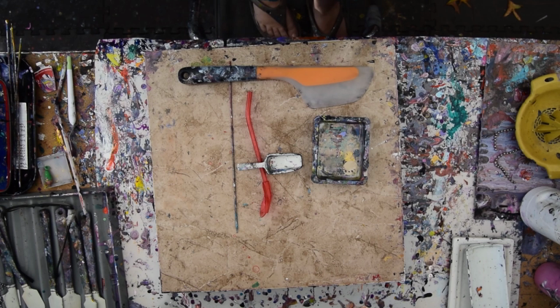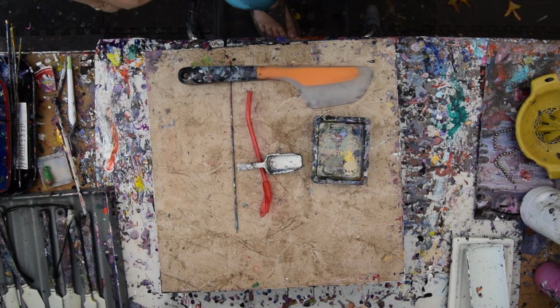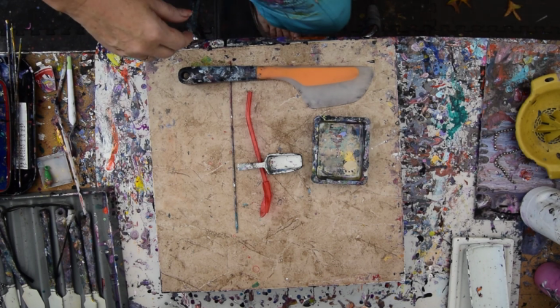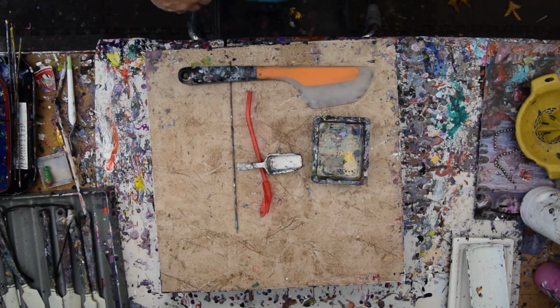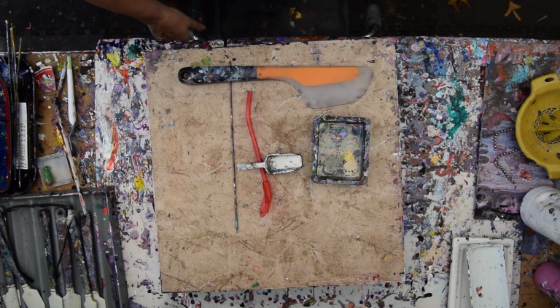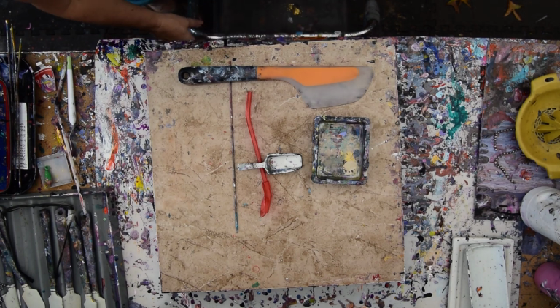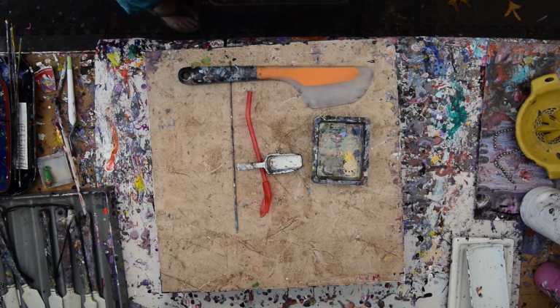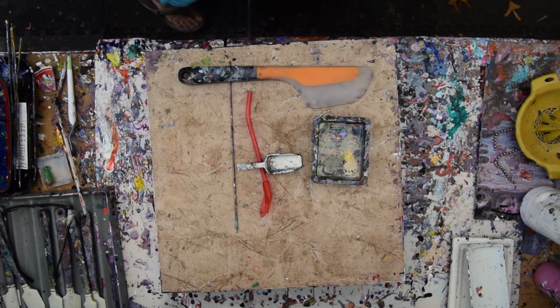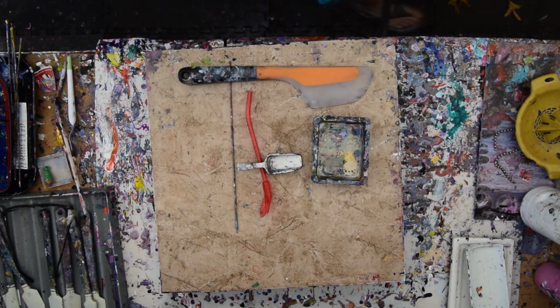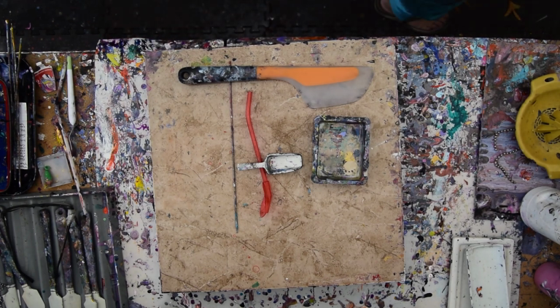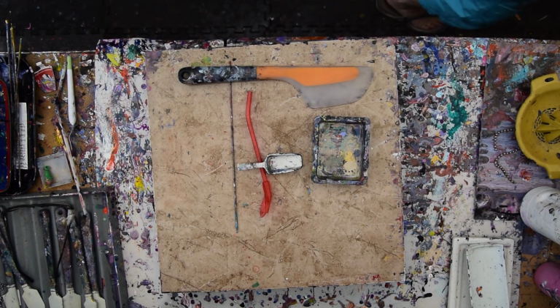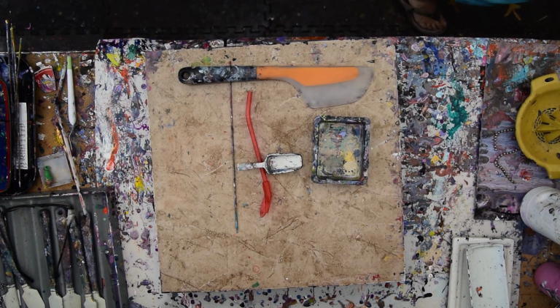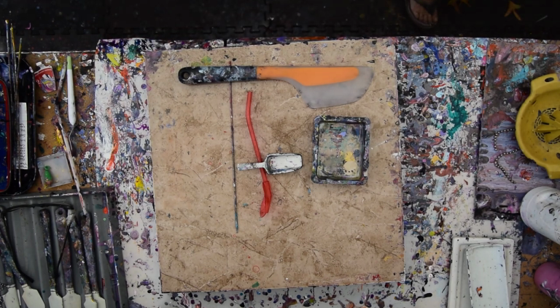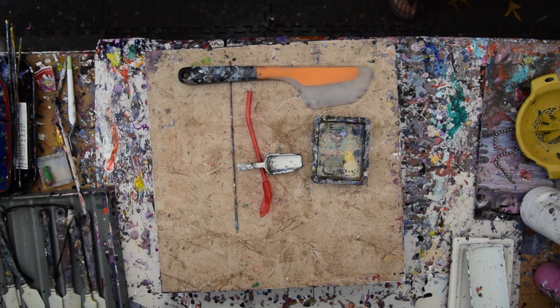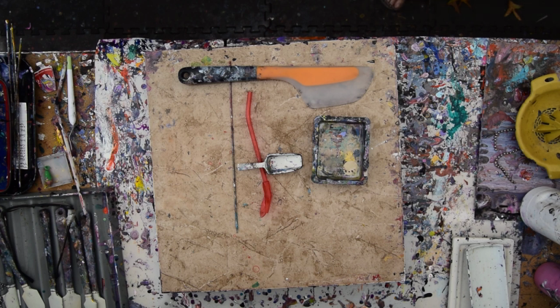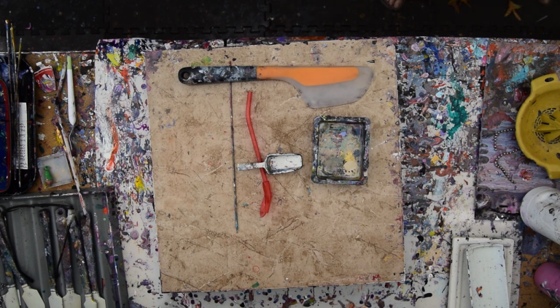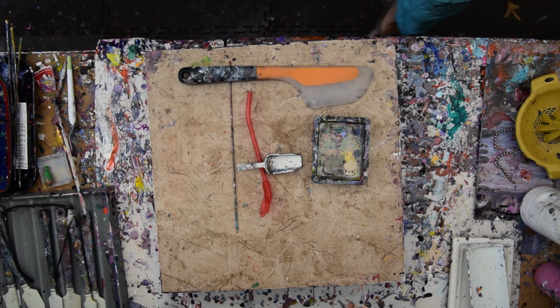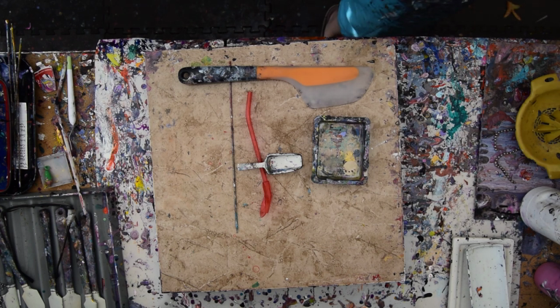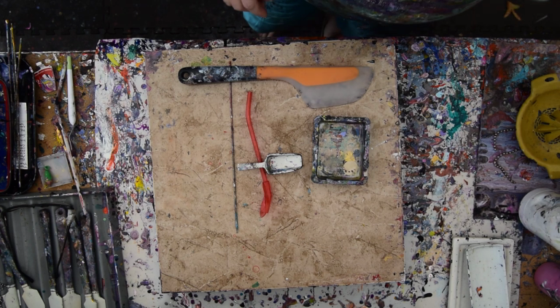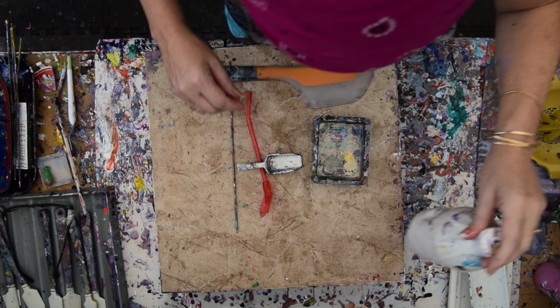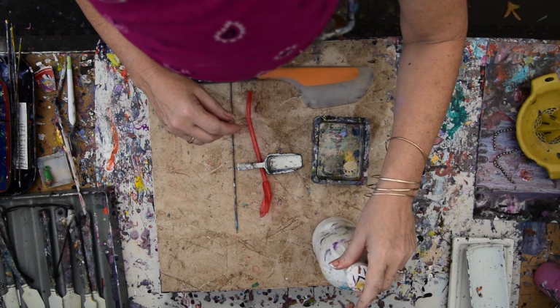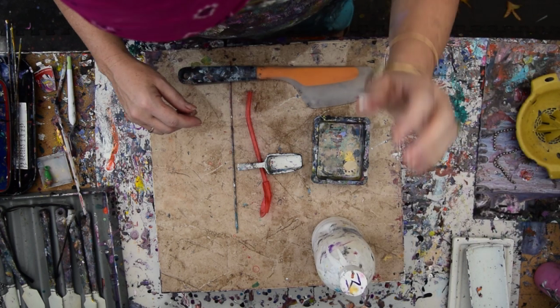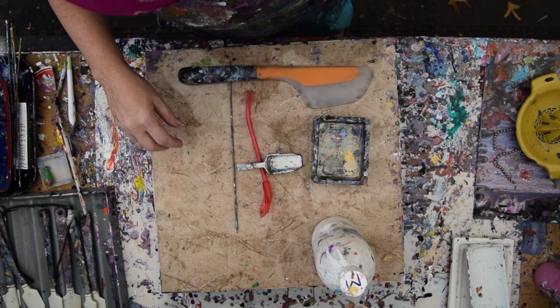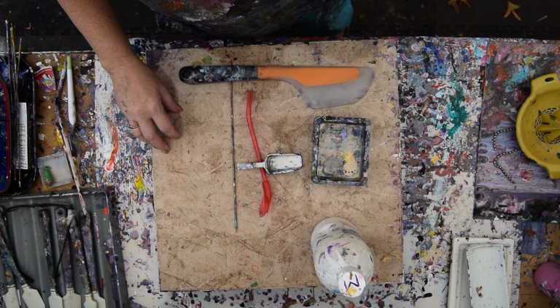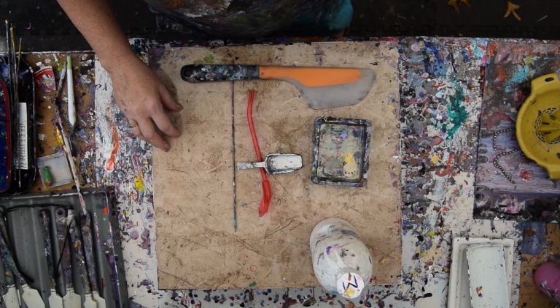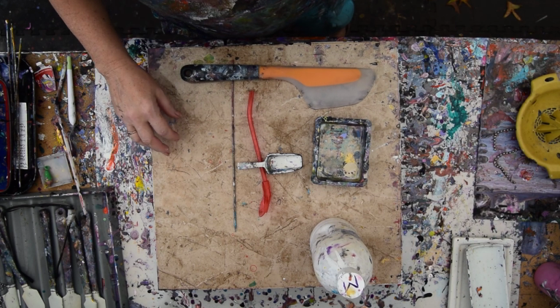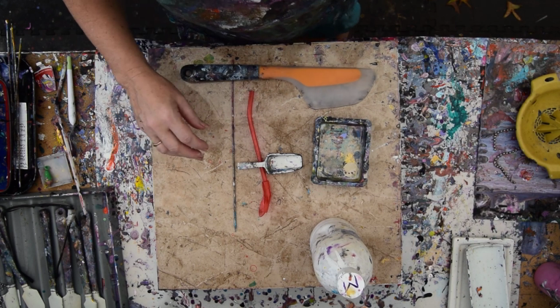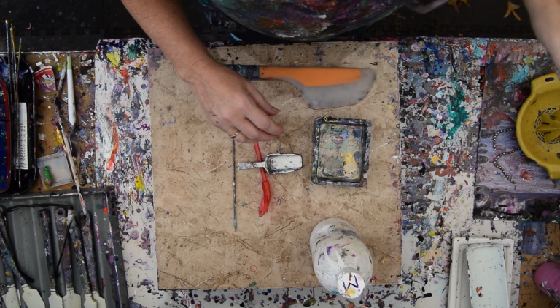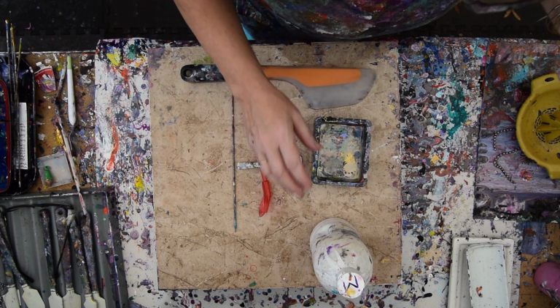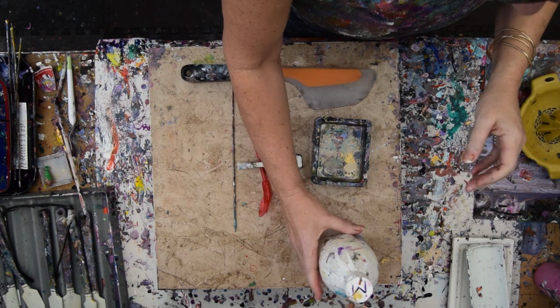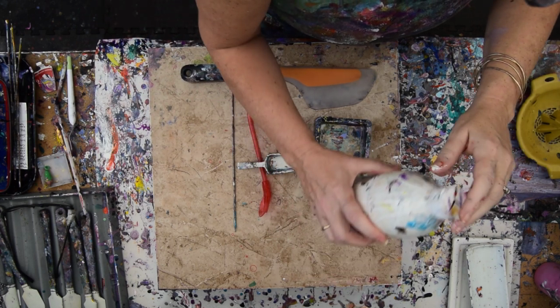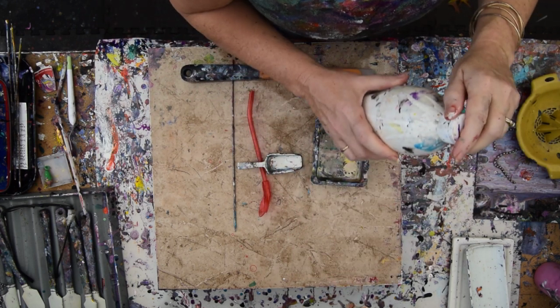This is Priscilla Batsell in Spring Hill, Florida at Expressionist Art Studio Gallery in the backyard. I'm going to put a wreath shape, hopefully, on a 16 by 20 inch canvas.